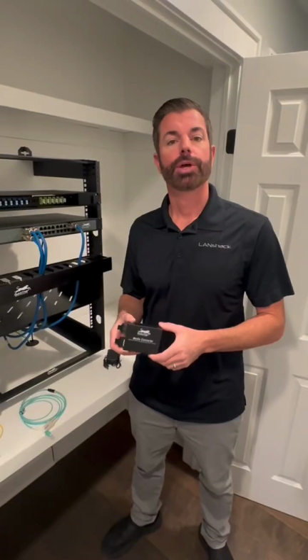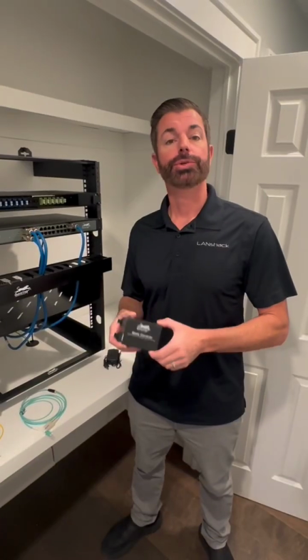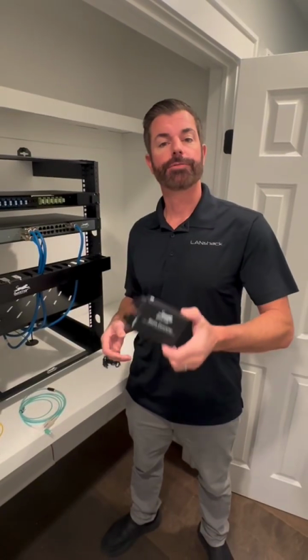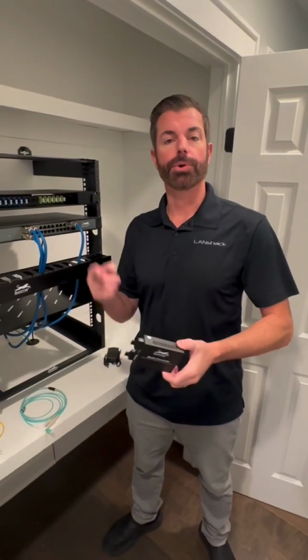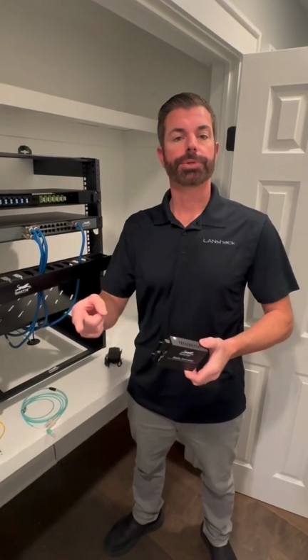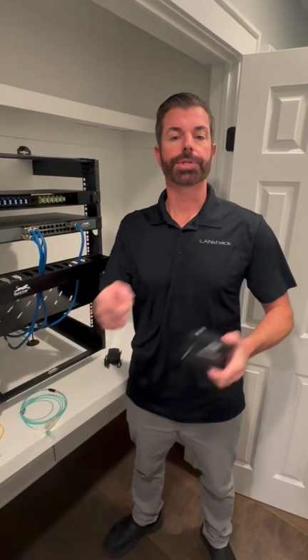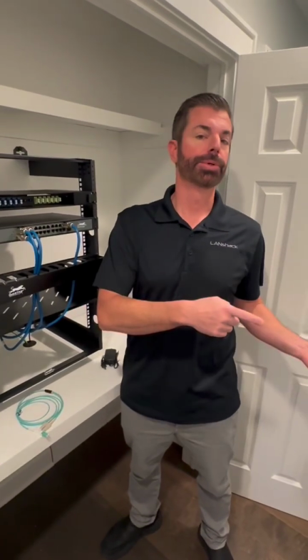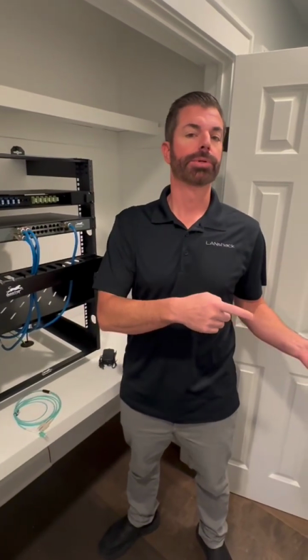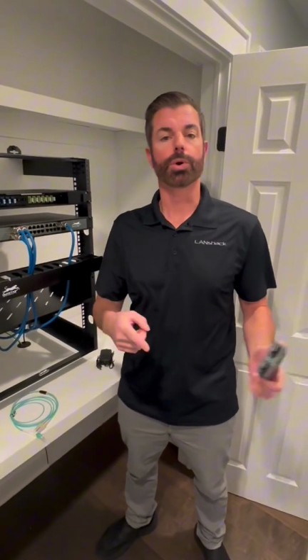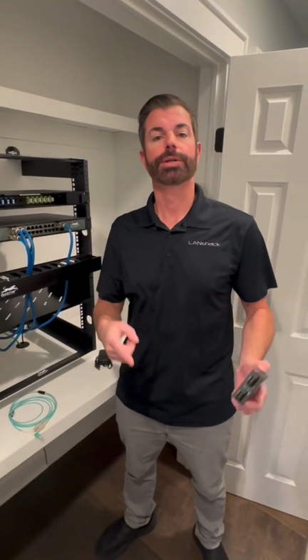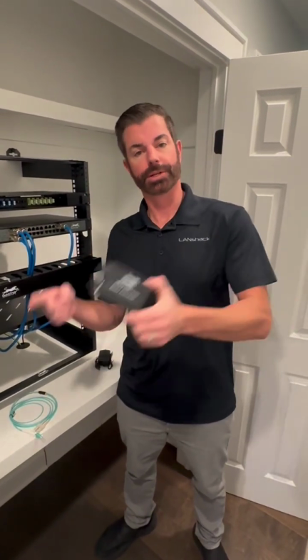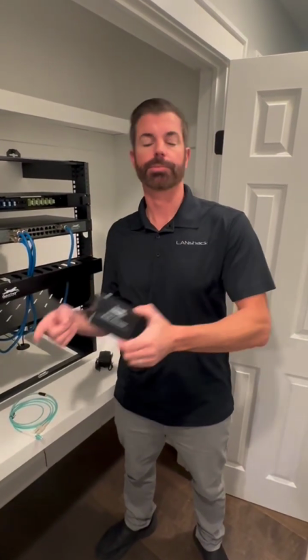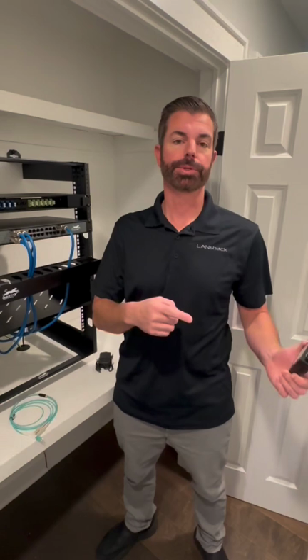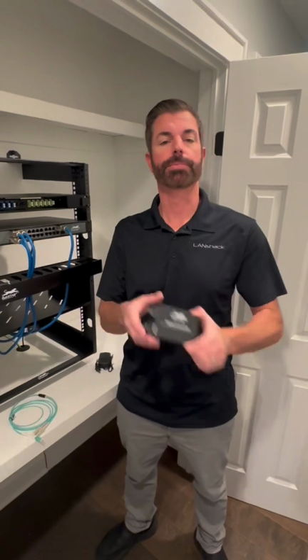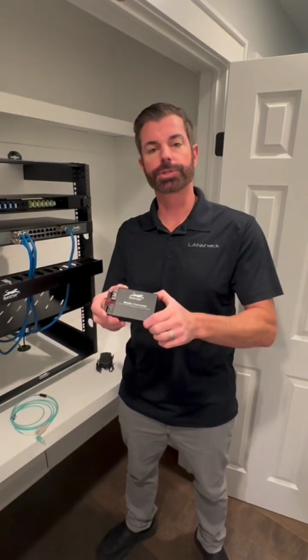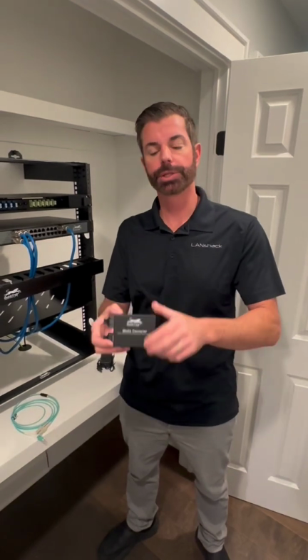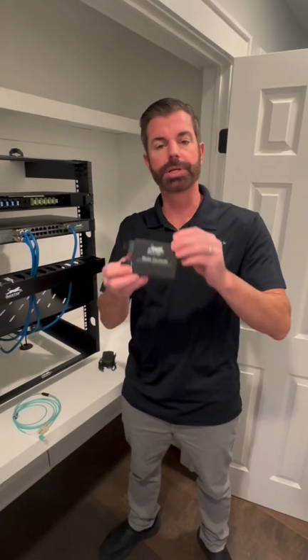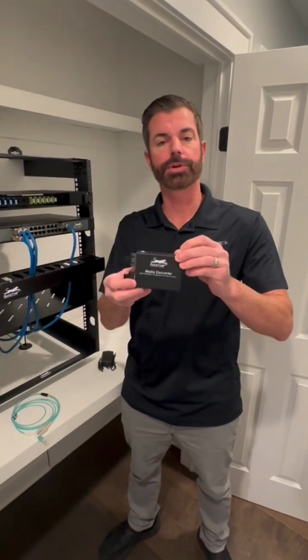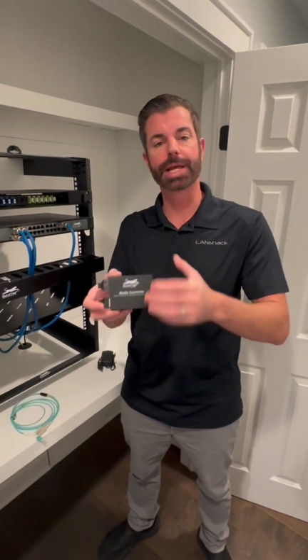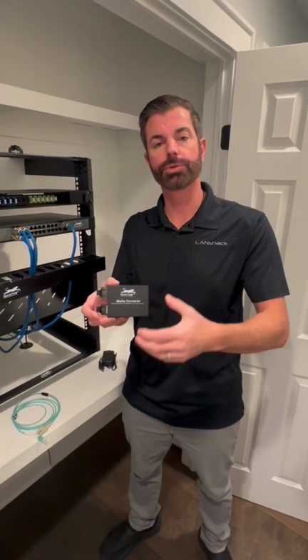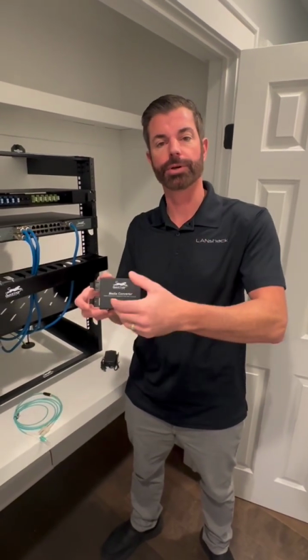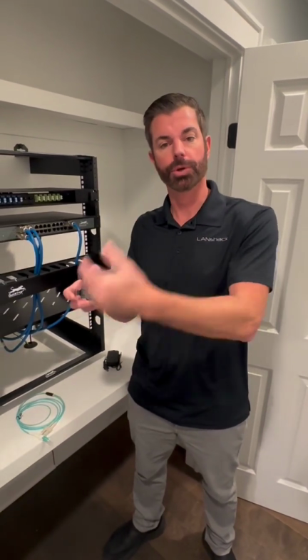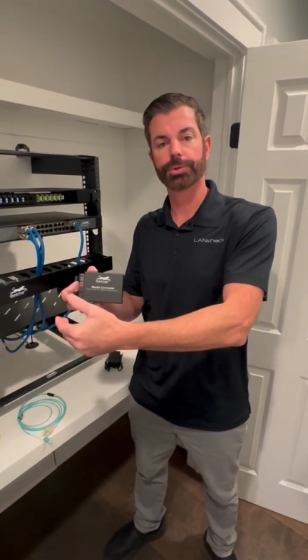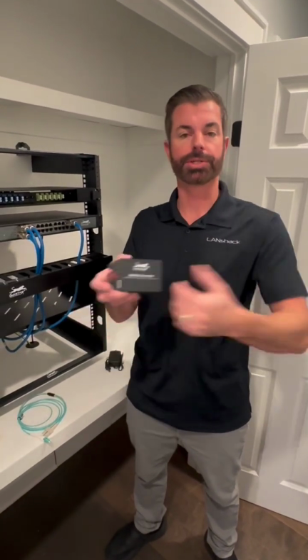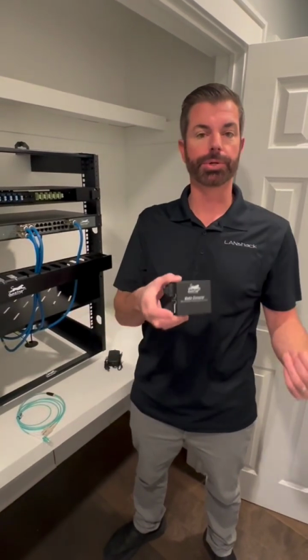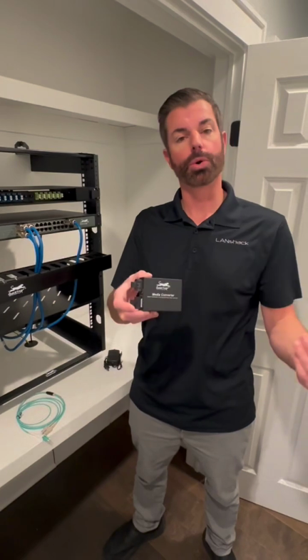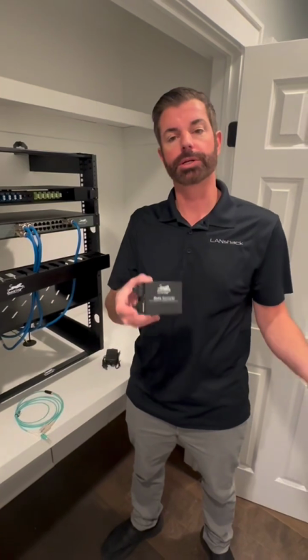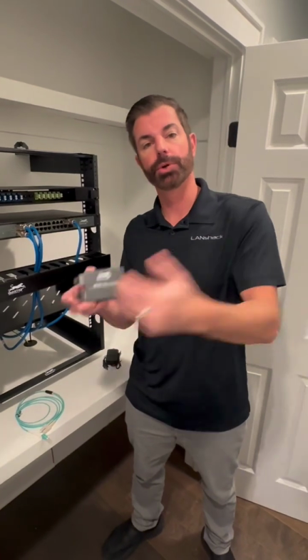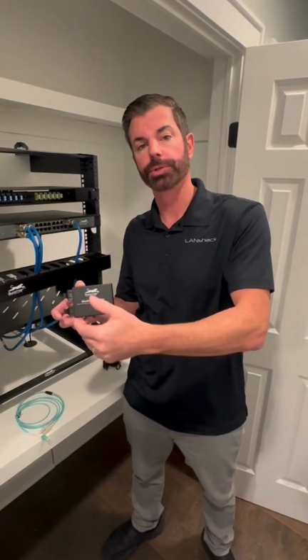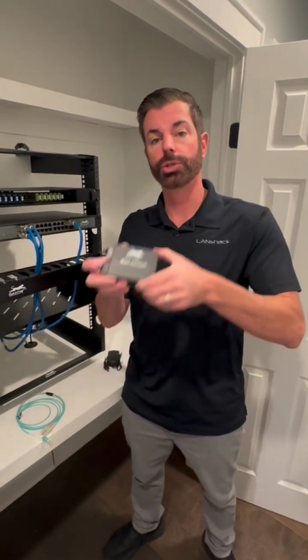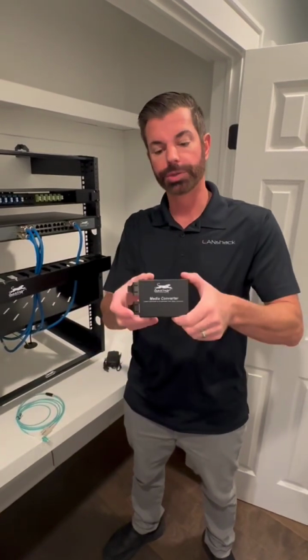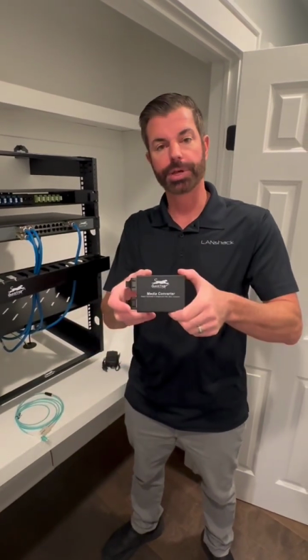Do you need to convert multi-mode cable to single-mode cable, or single-mode to multi-mode? We have the perfect solution. This media converter is designed to convert multi-mode to single-mode or single-mode to multi-mode. You can do it with this one device.